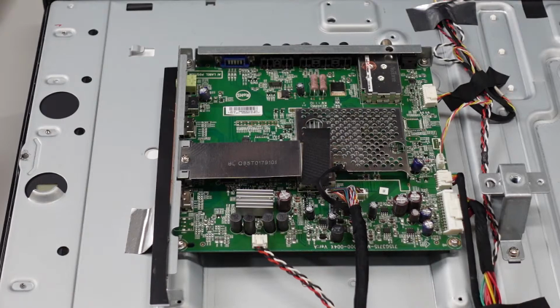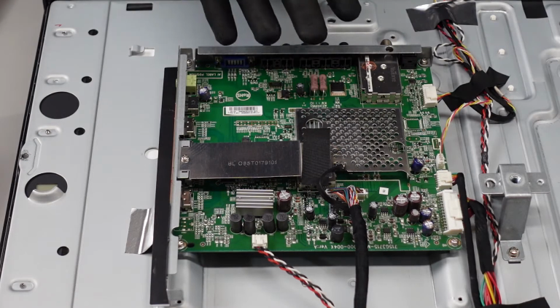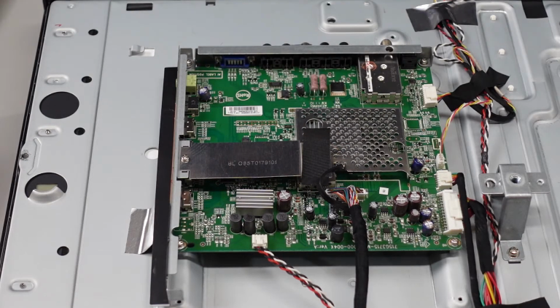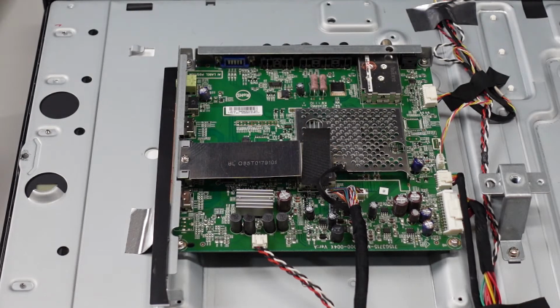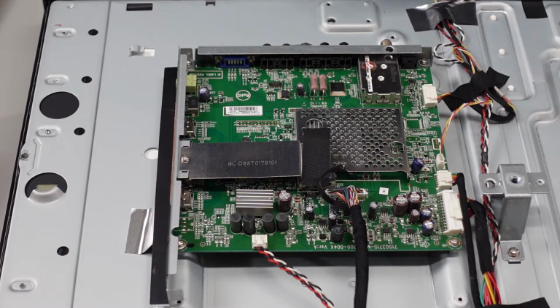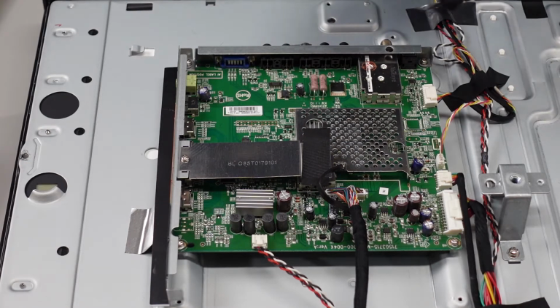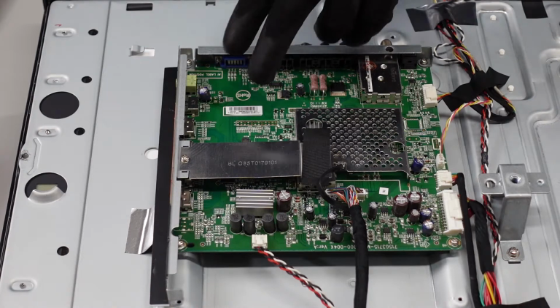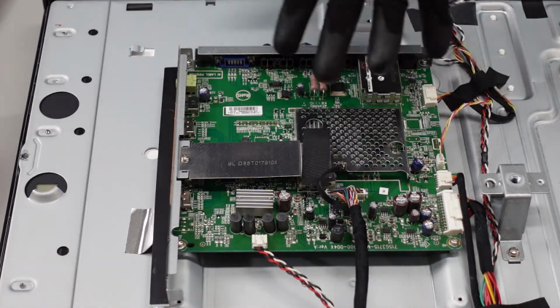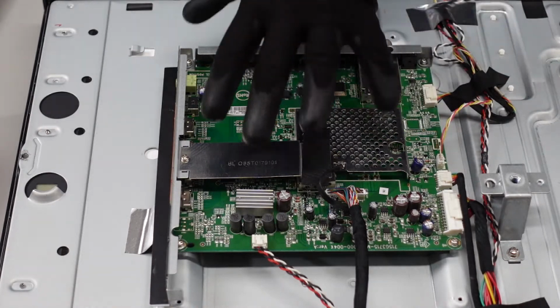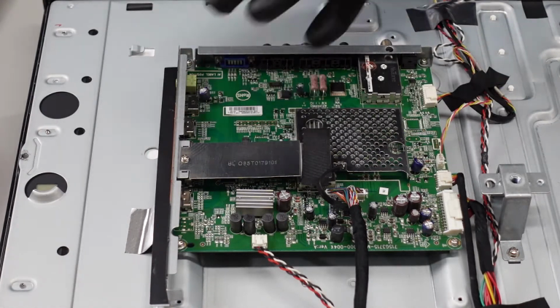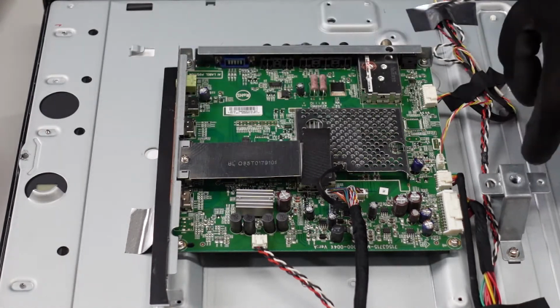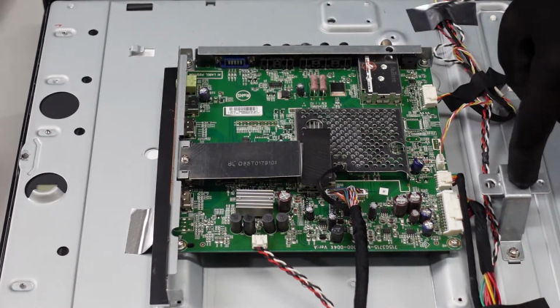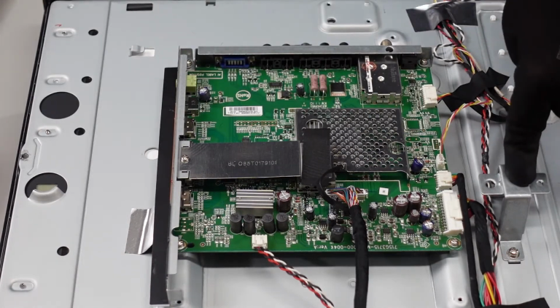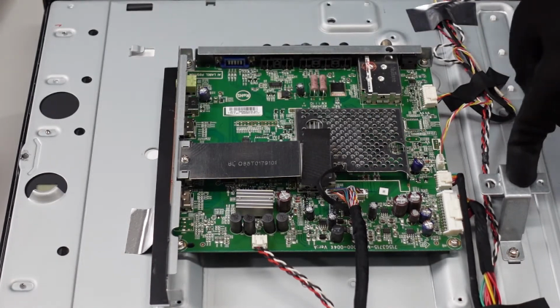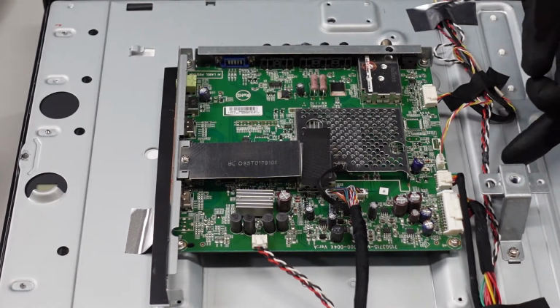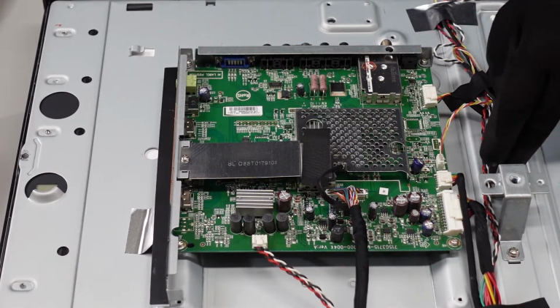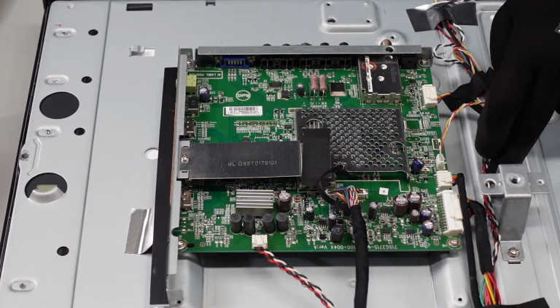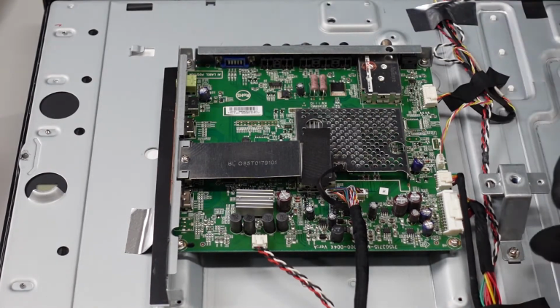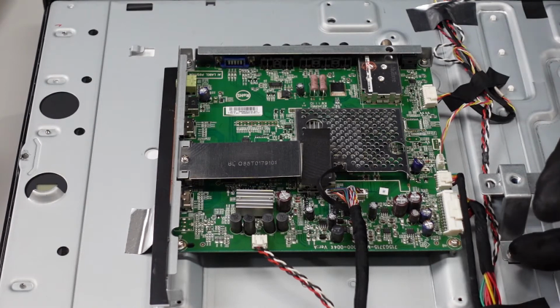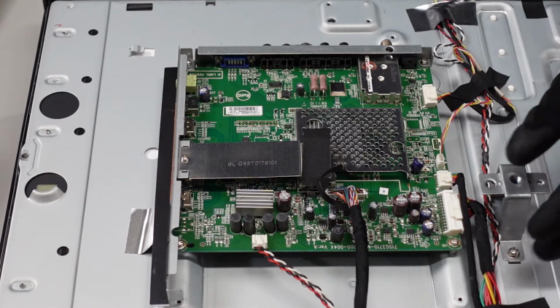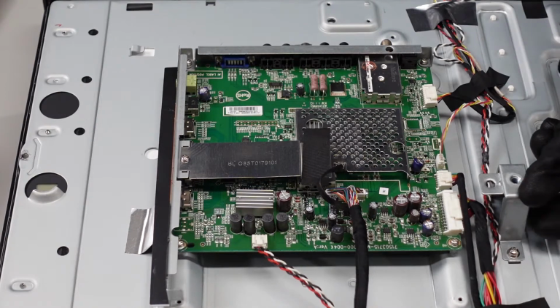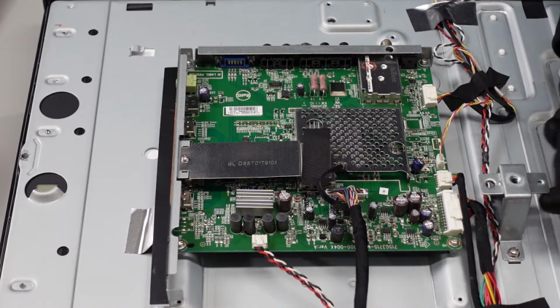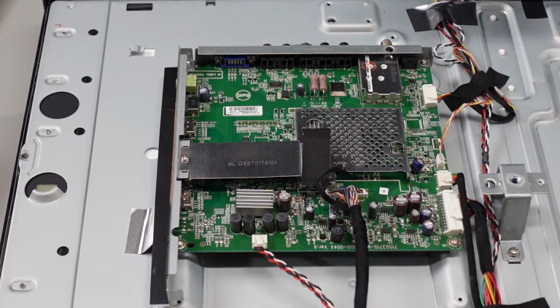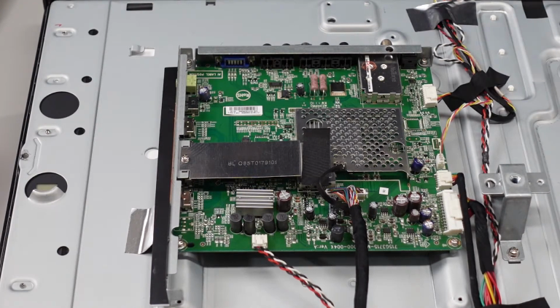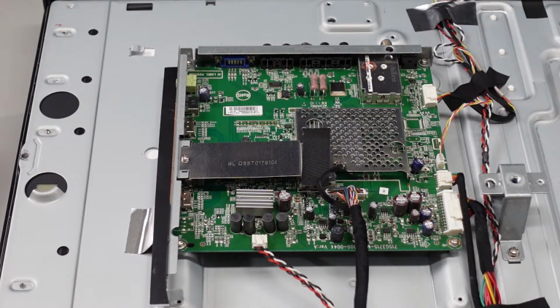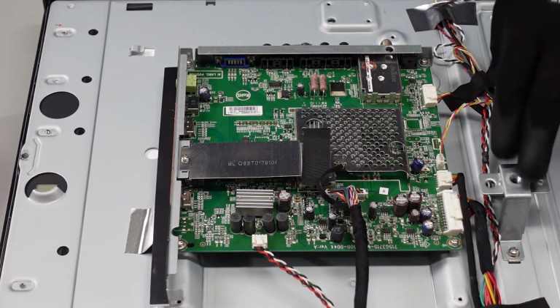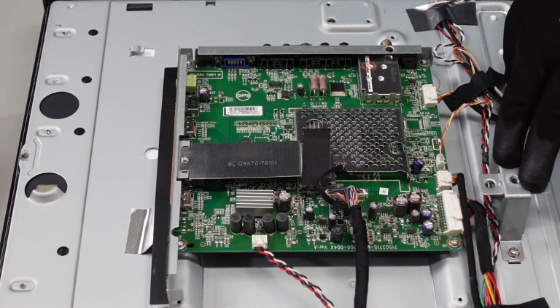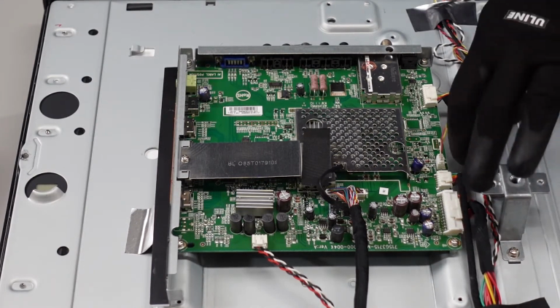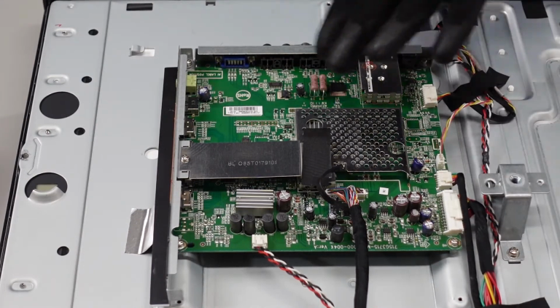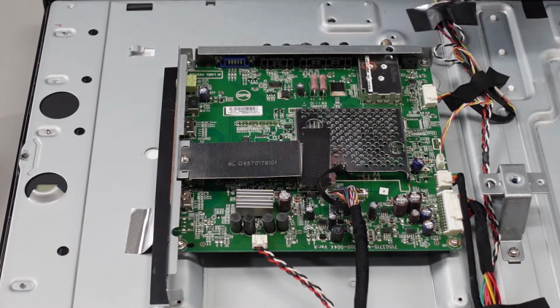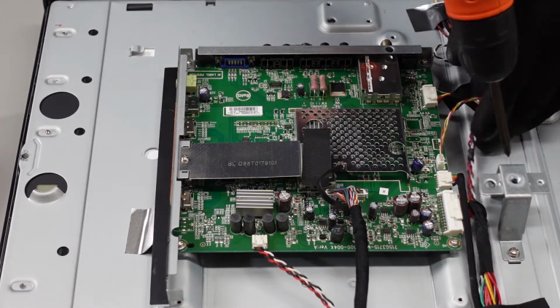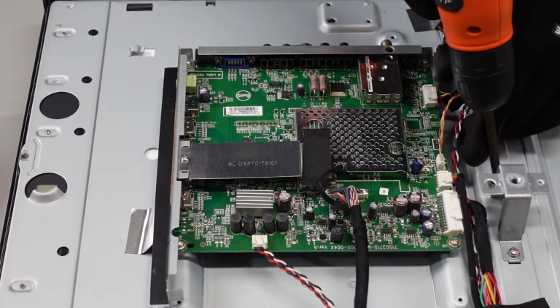Alright, we have our main board here. The first thing we want to do before we start working with any of this is to get this out of the way. There's just going to be a screw here on the back side and one on the front, and this piece should just slide right out of here. So we can get this out of the way, and then we can start working on getting these cables unplugged.